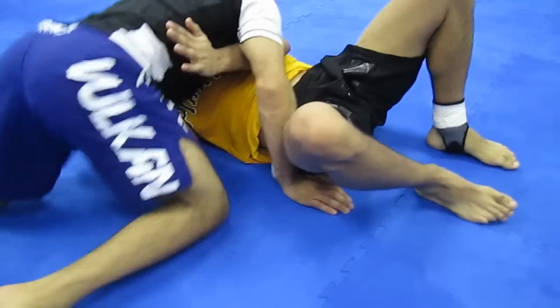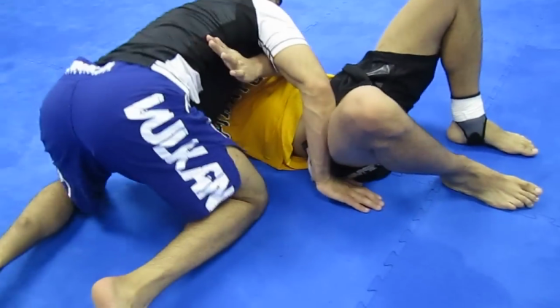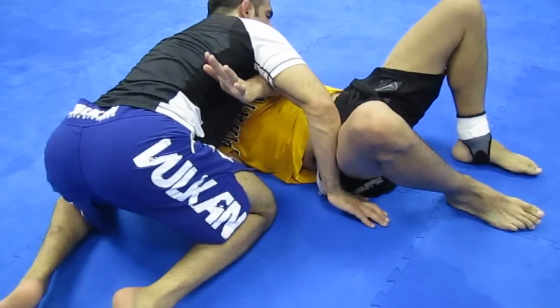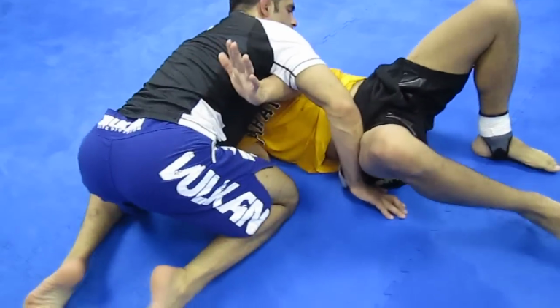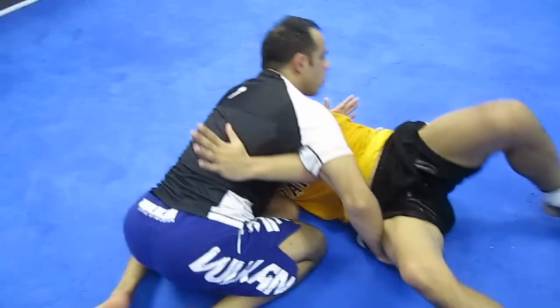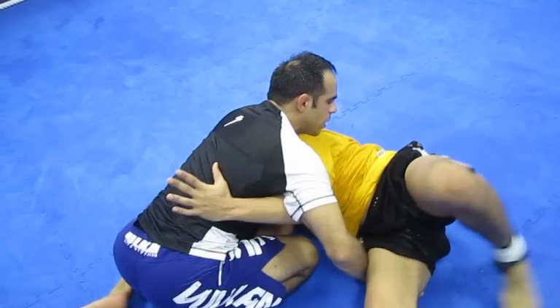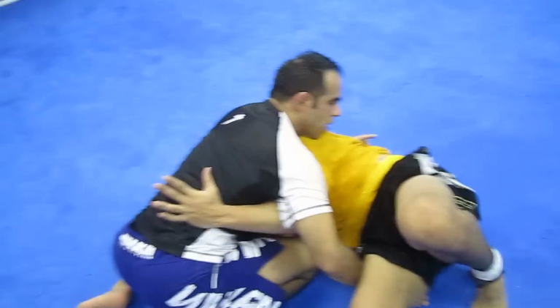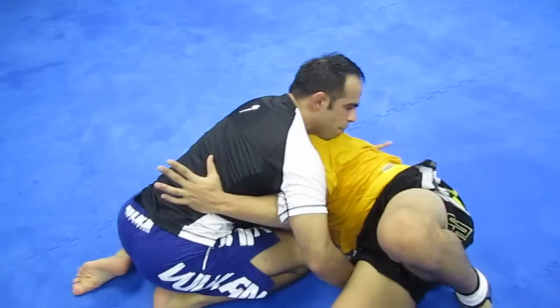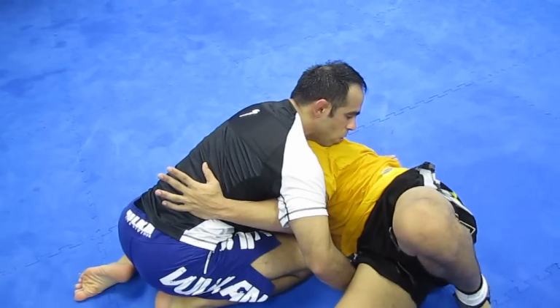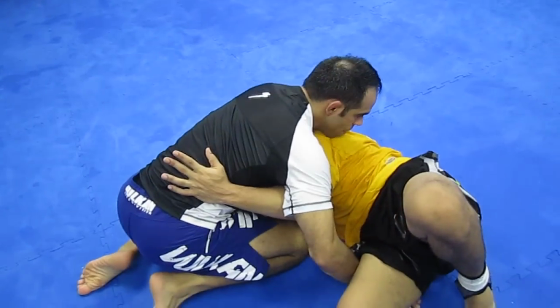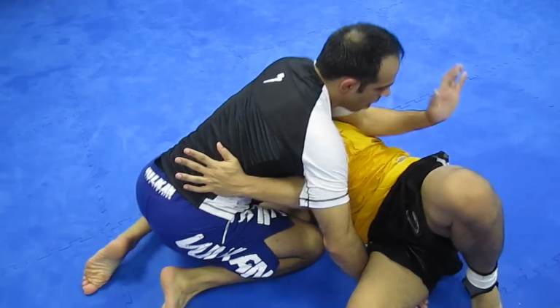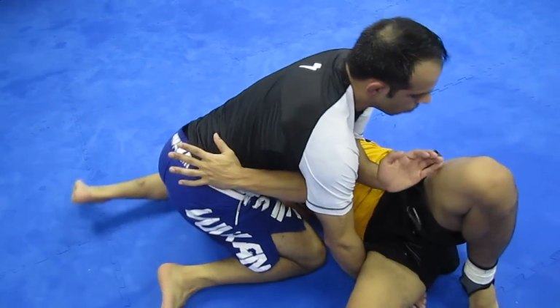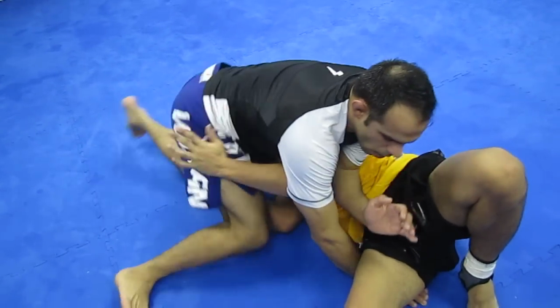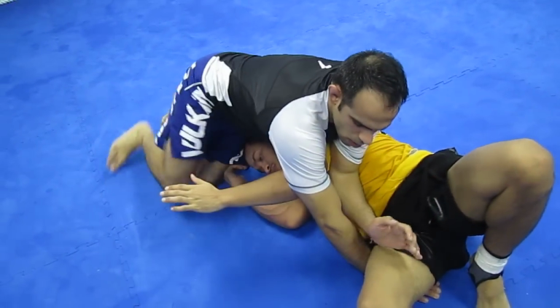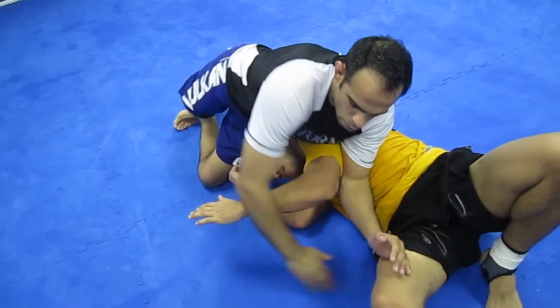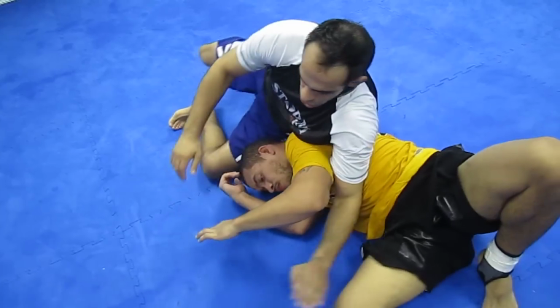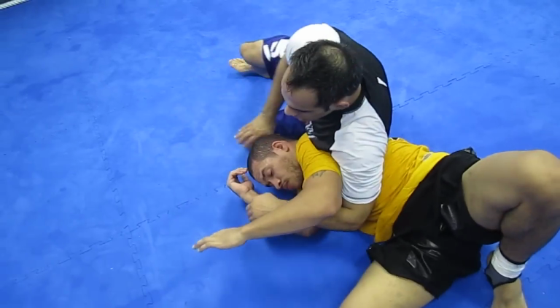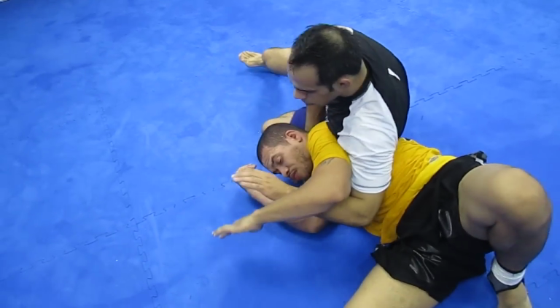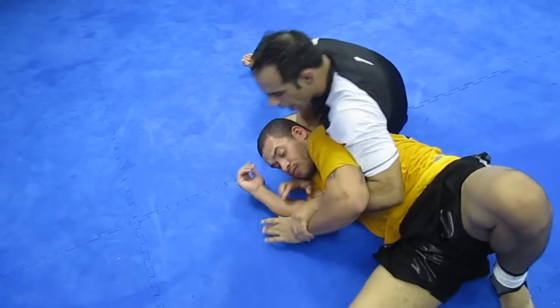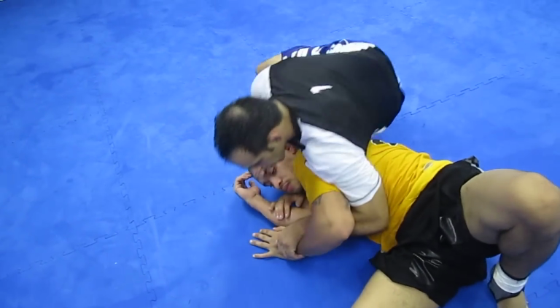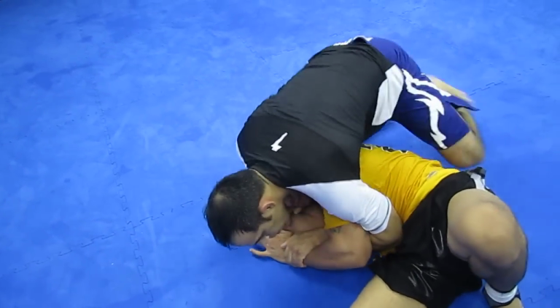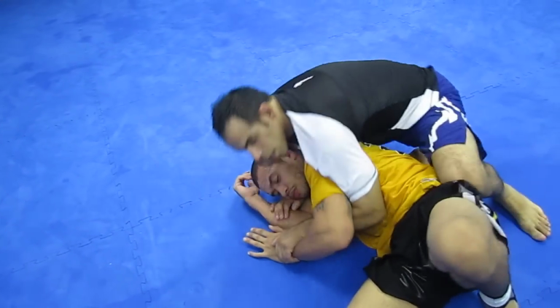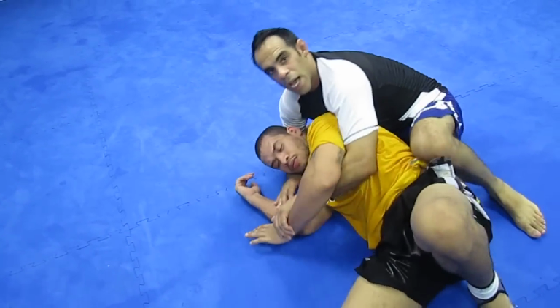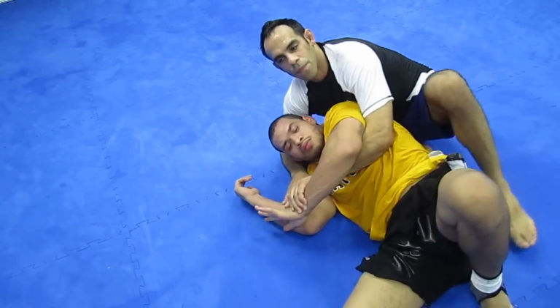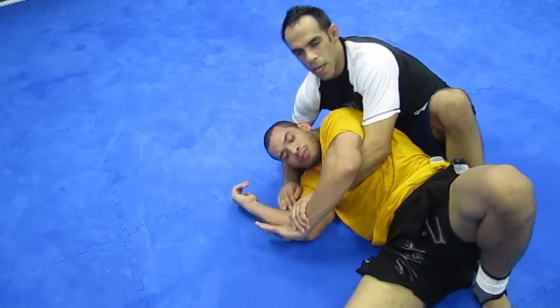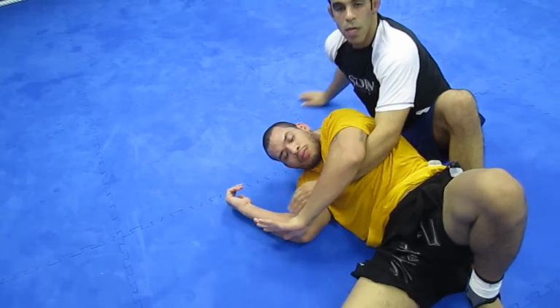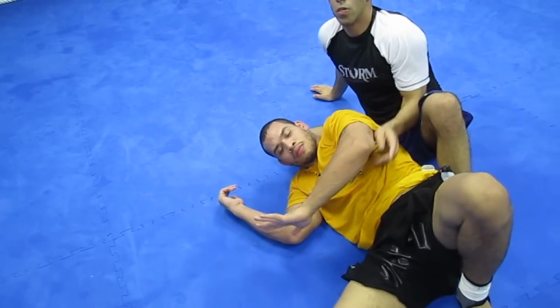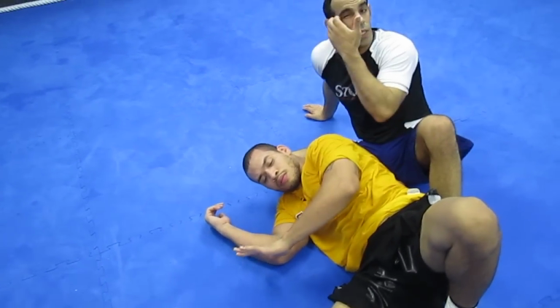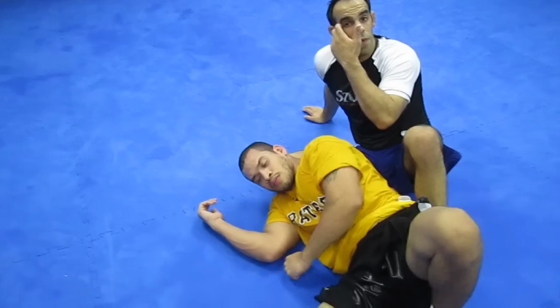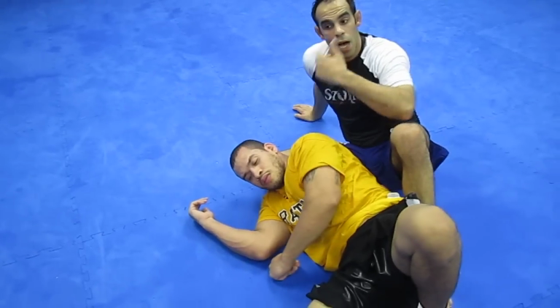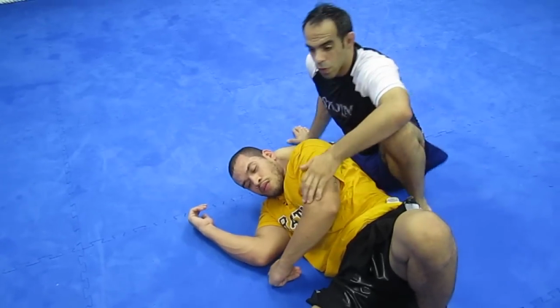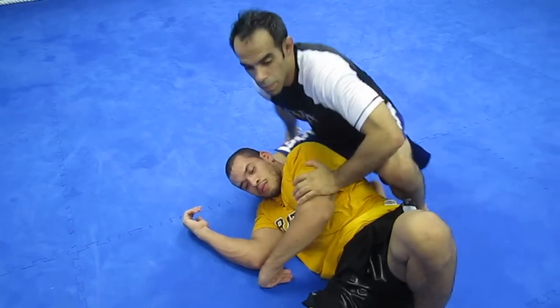If the guy is up and I'm not on my toes, I'm going to have to come around and switch and look toward the back and stay tight. So that's just an example of a cross knee pass.